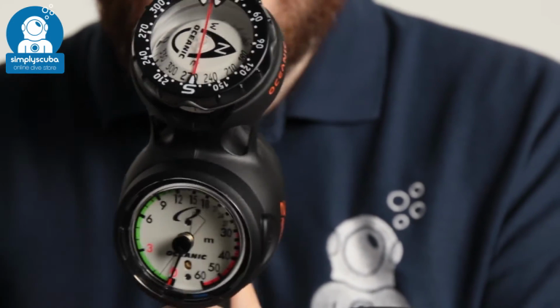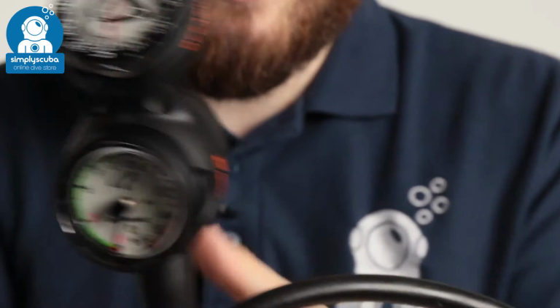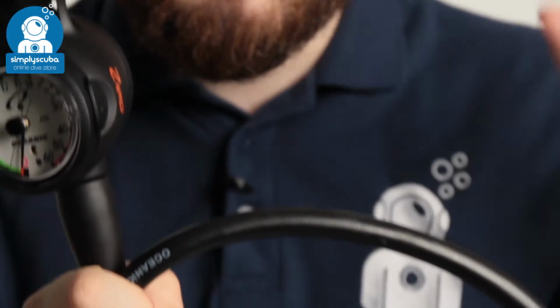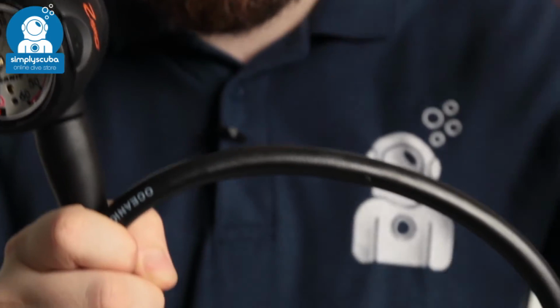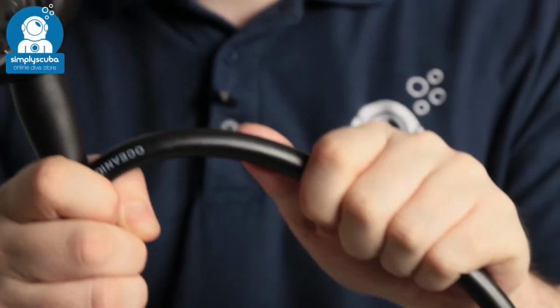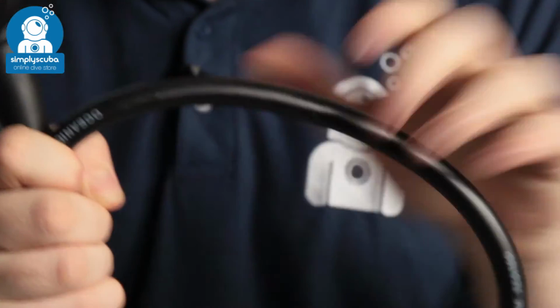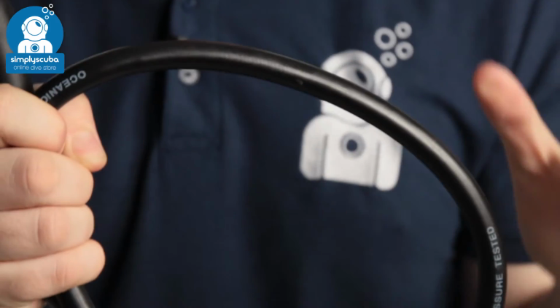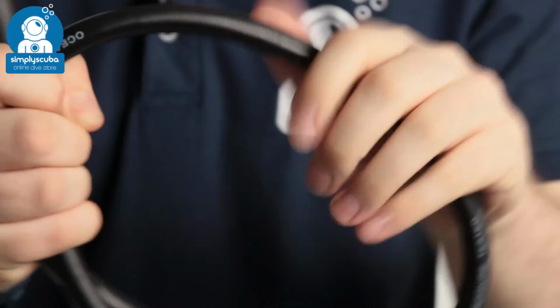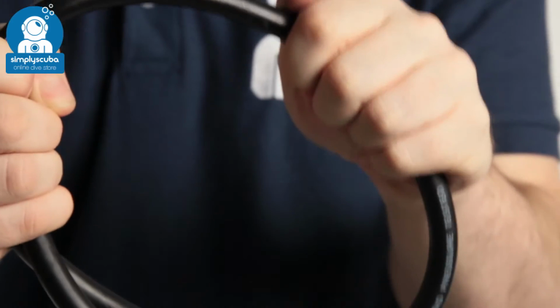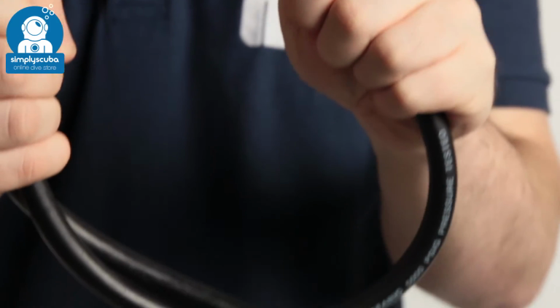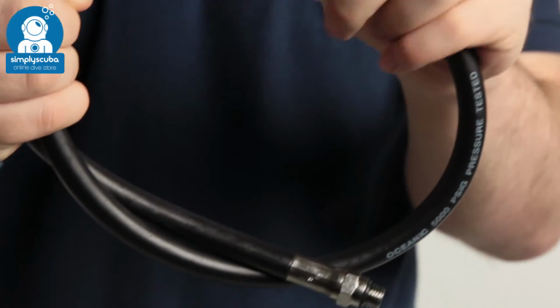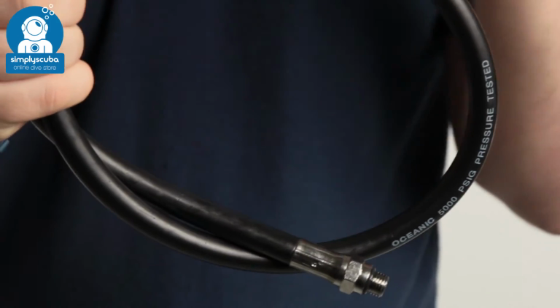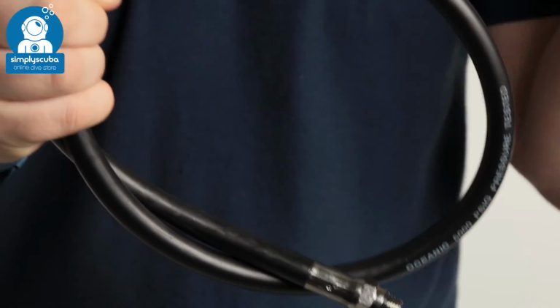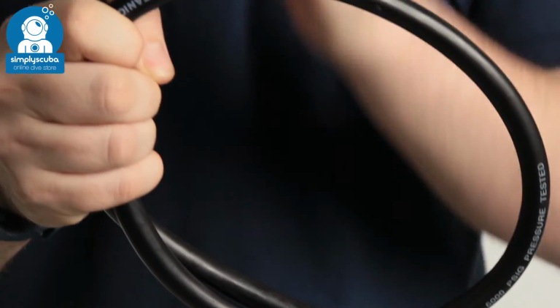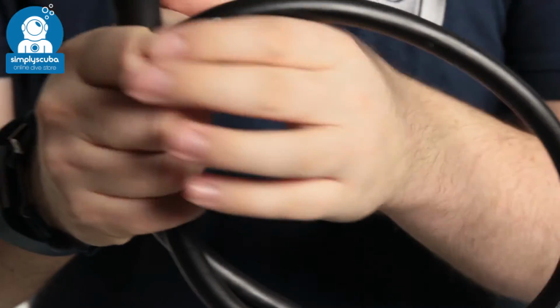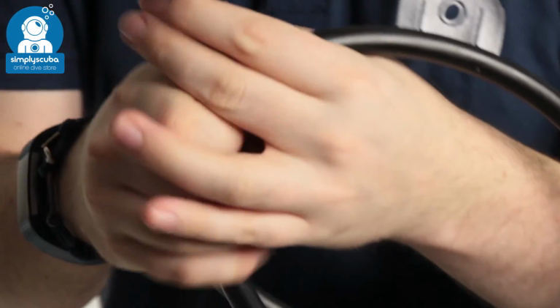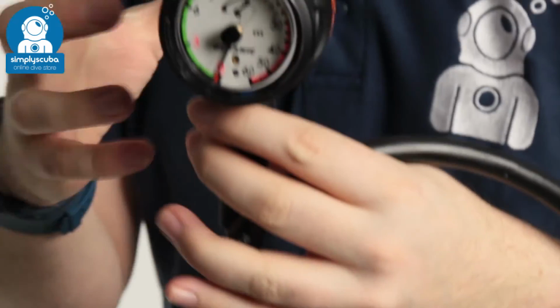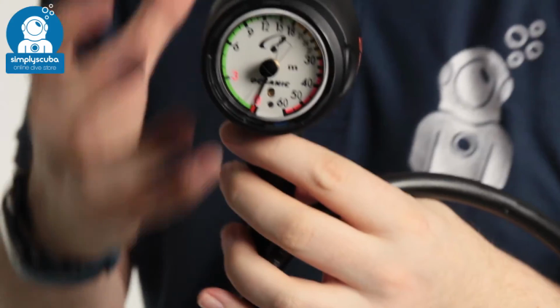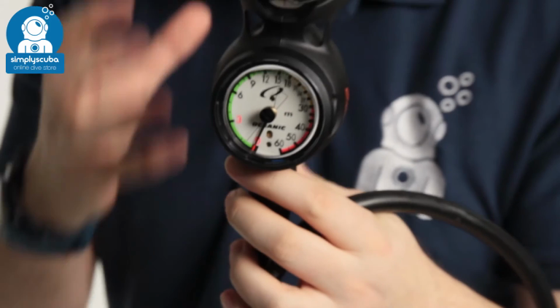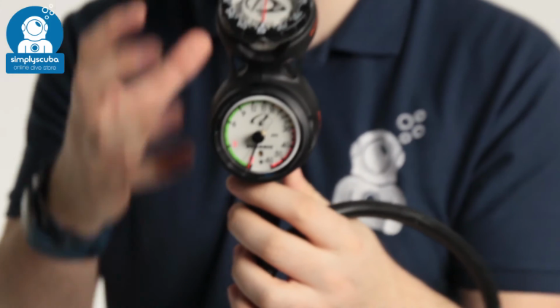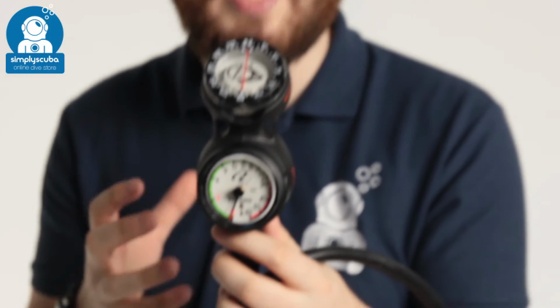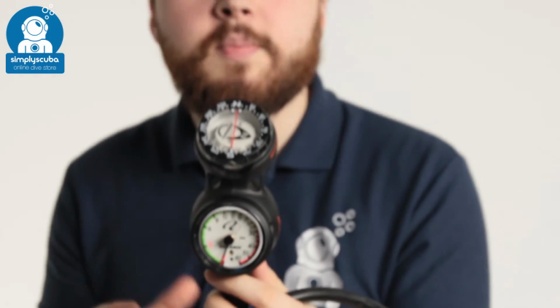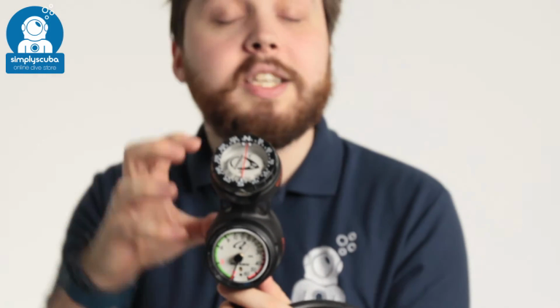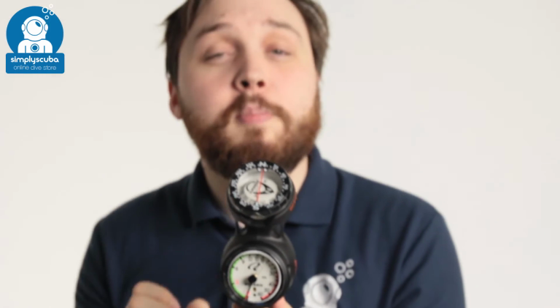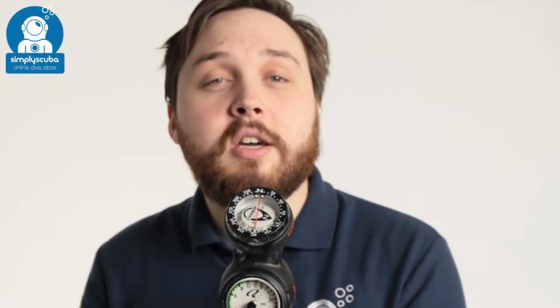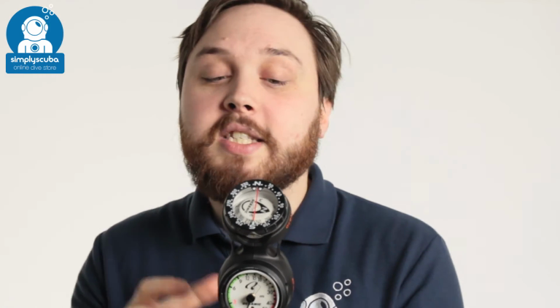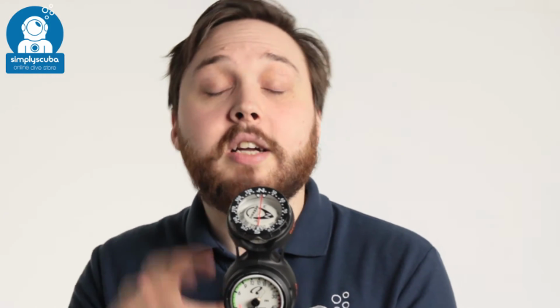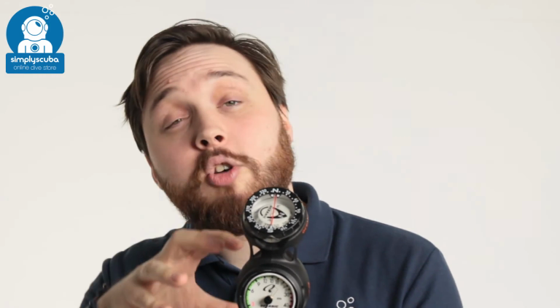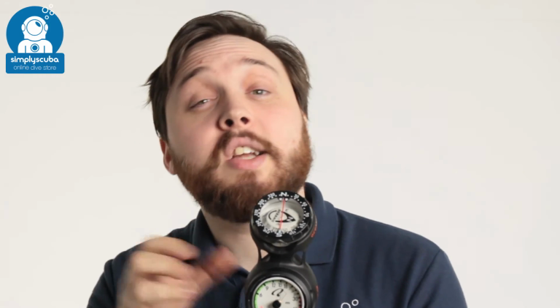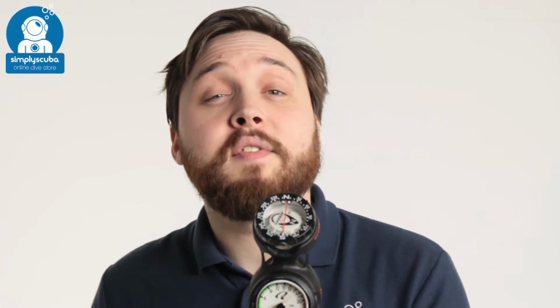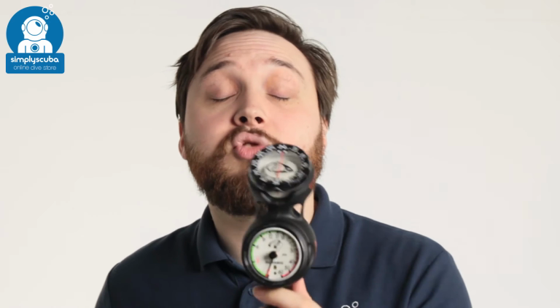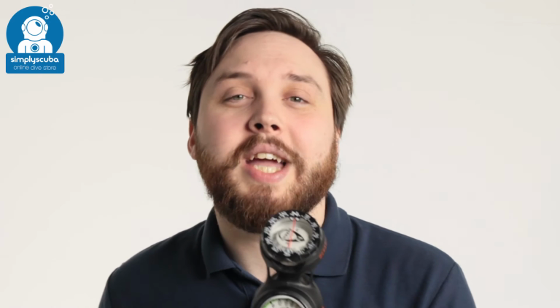It comes as standard with a traditional rubber hose, nice tough and reliable. So if you're looking for a reliable and tough triple gauge that's nice and compact, take a look at the Oceanic Navcon triple gauge.